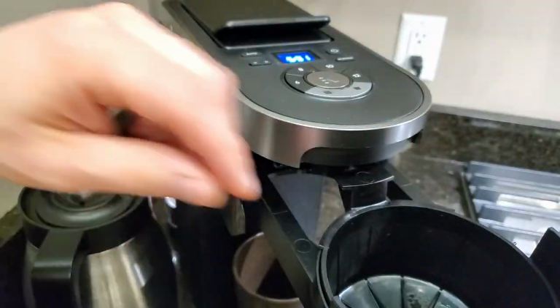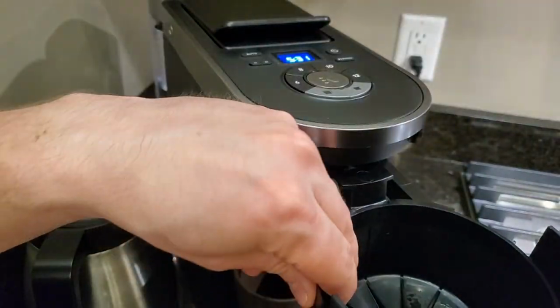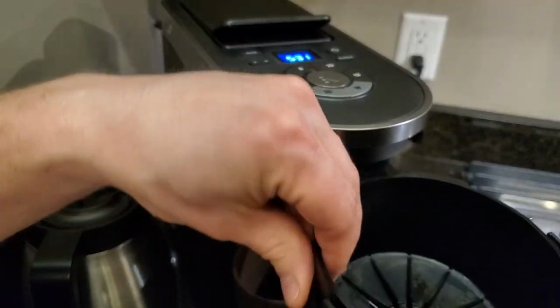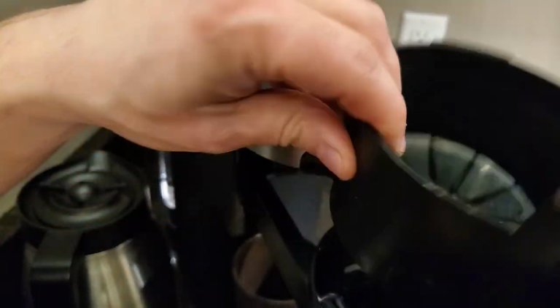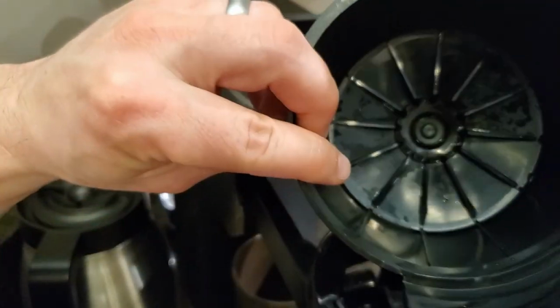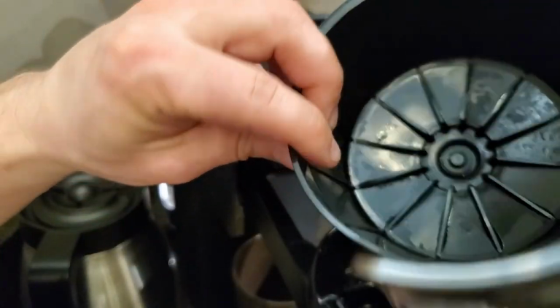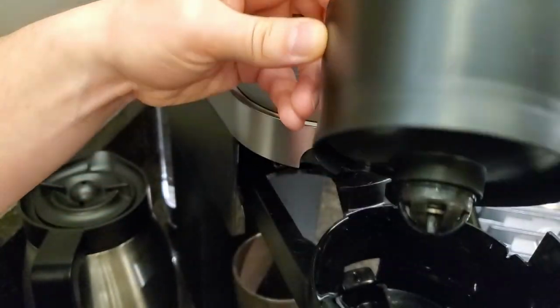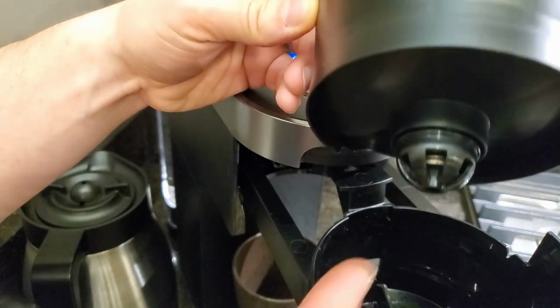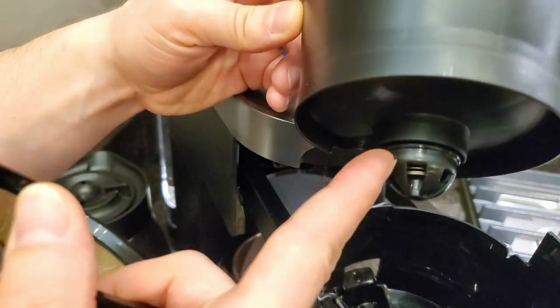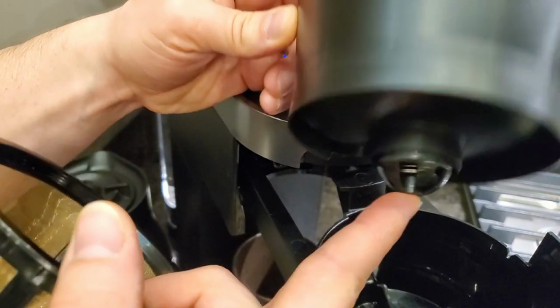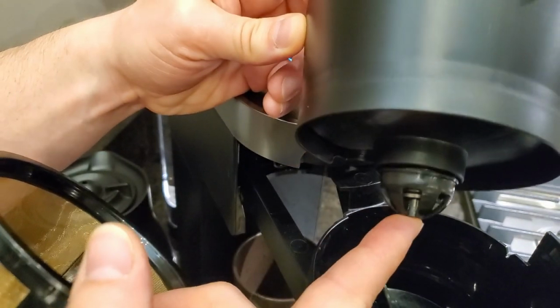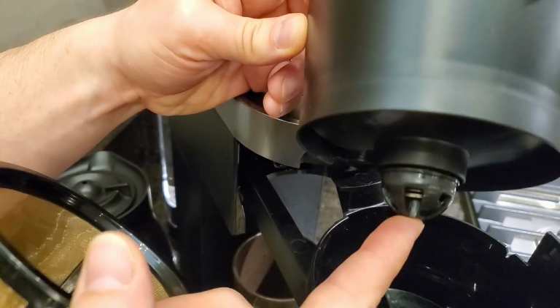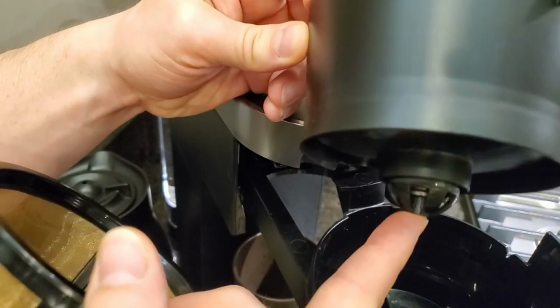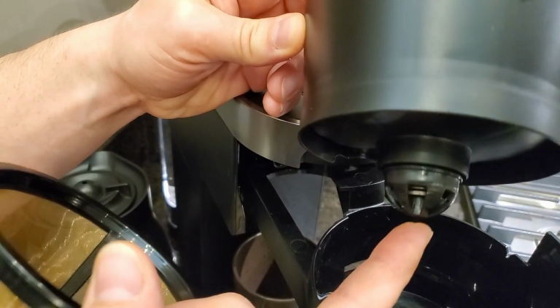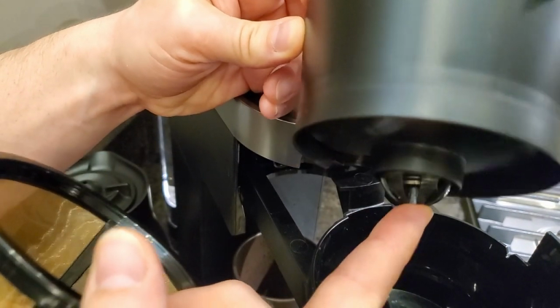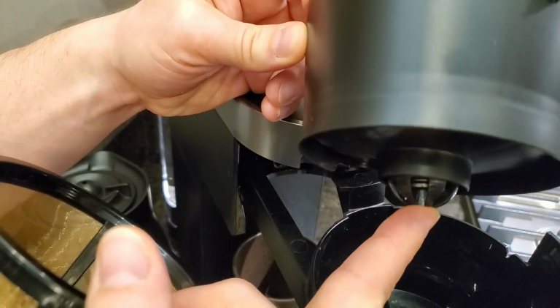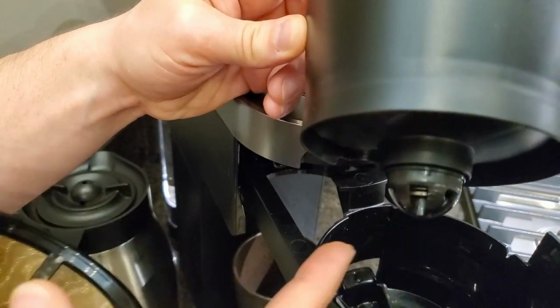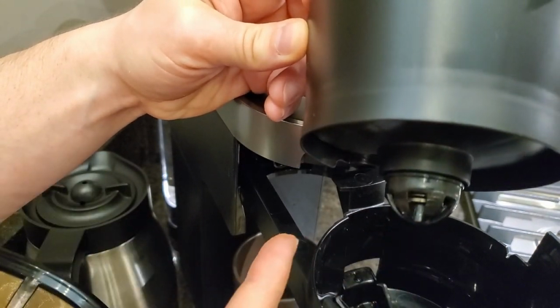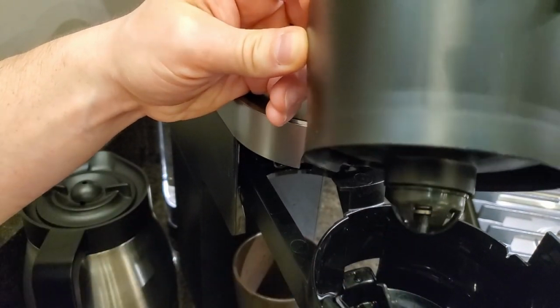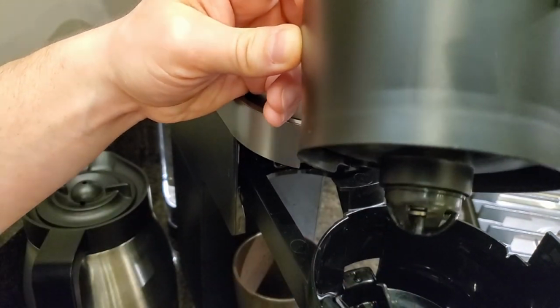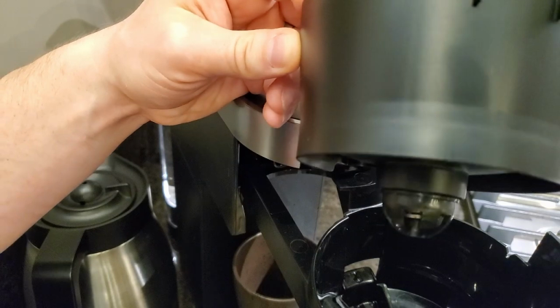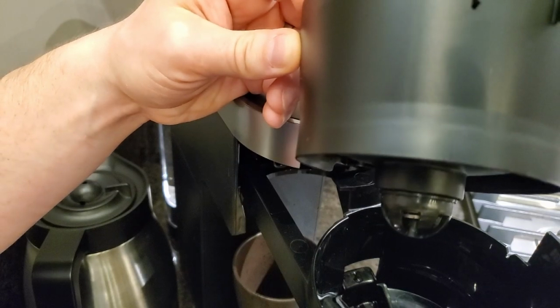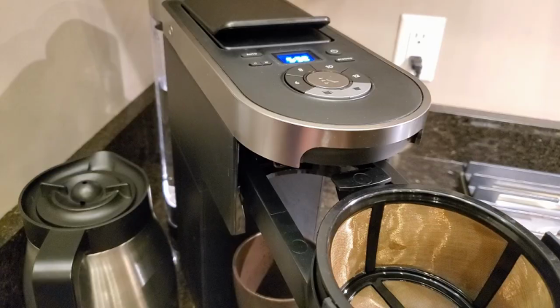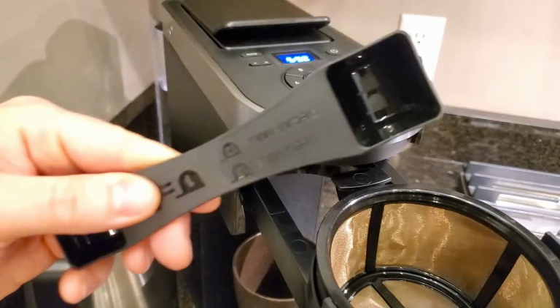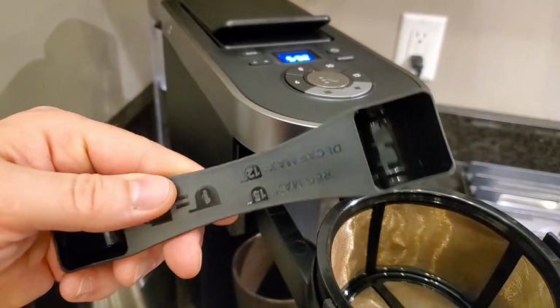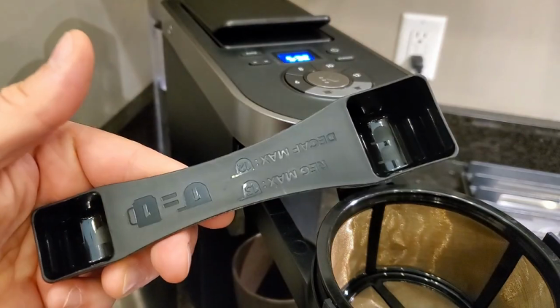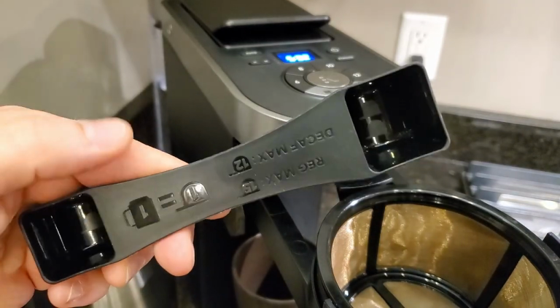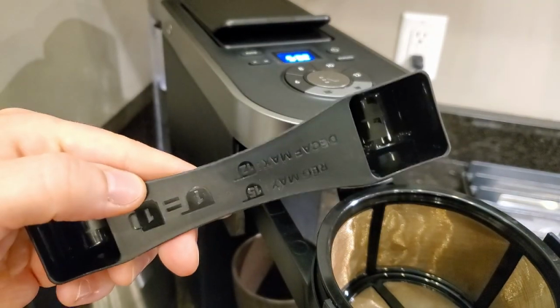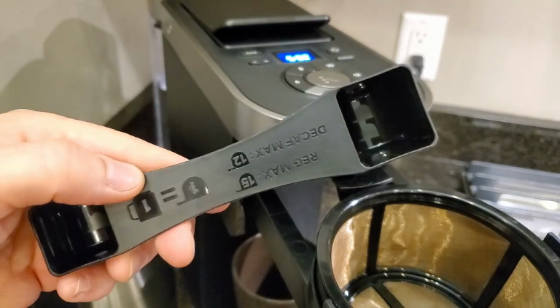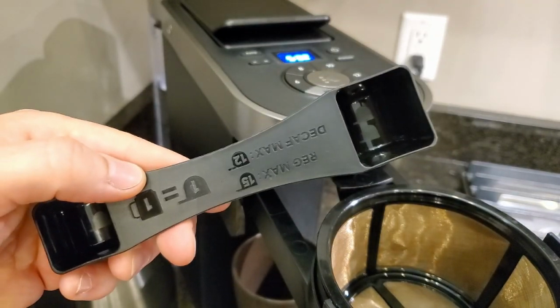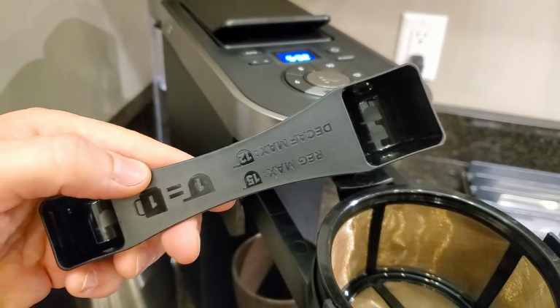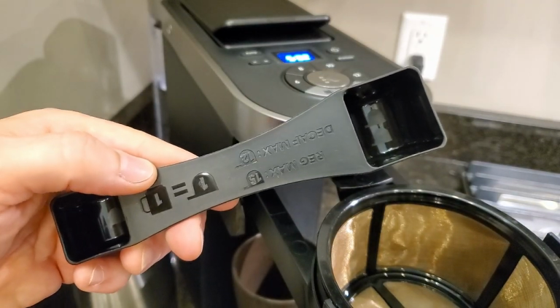You can also pull this portion out right here and it's got the traditional ball valve that will stop filling when you pull the coffee pot out. It's a really nice feature. It also comes with a handy scoop to help you measure the coffee if you want it.